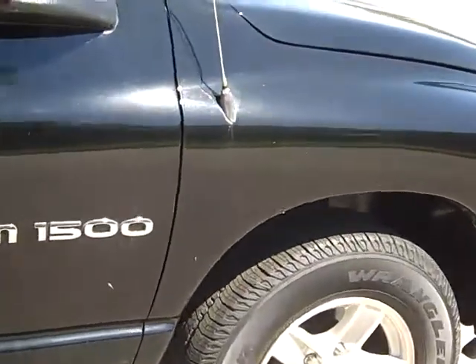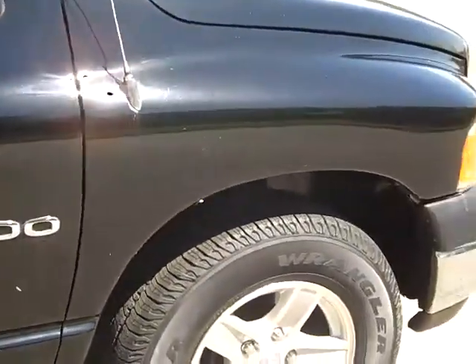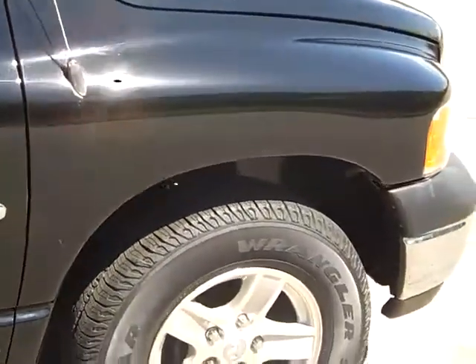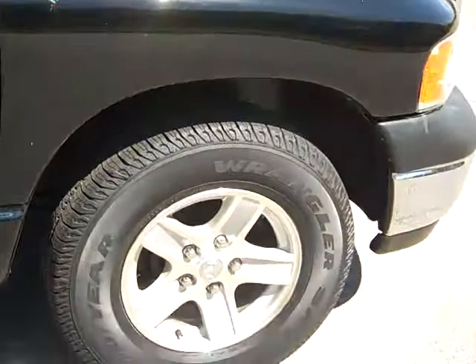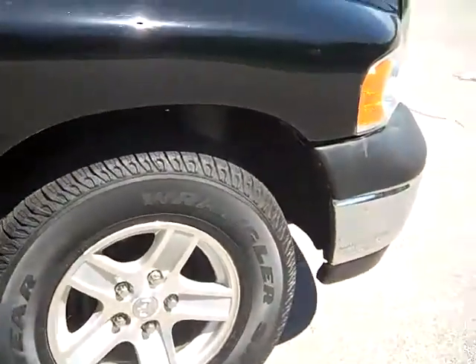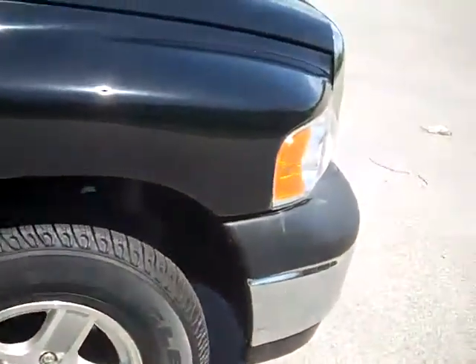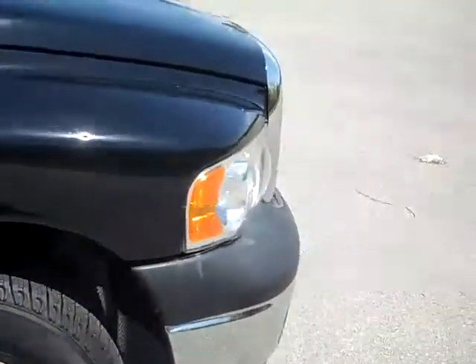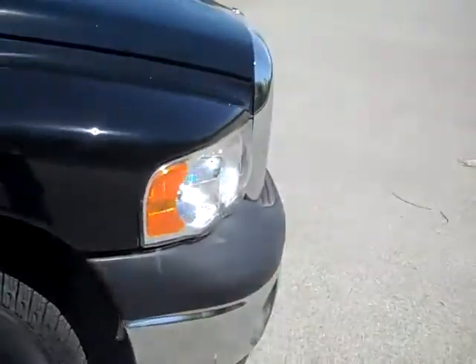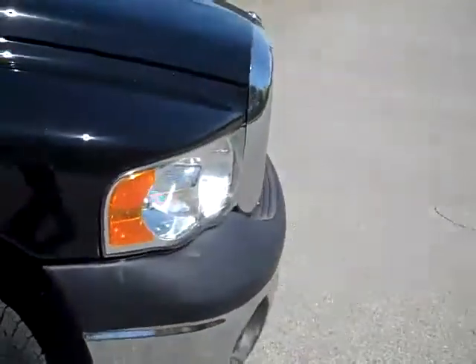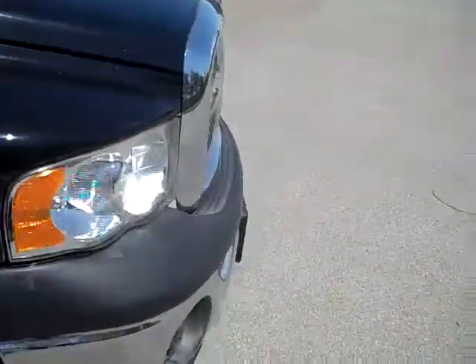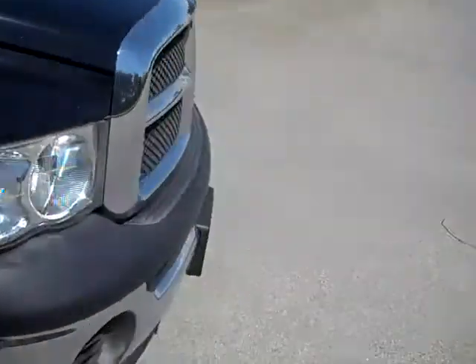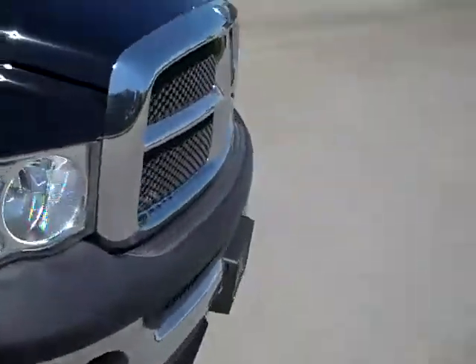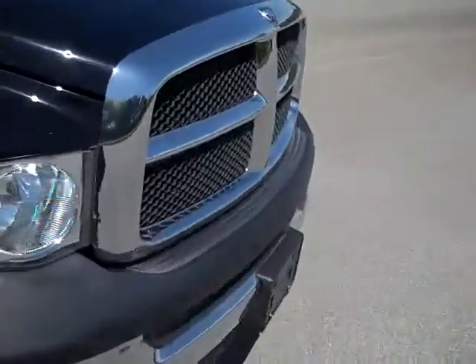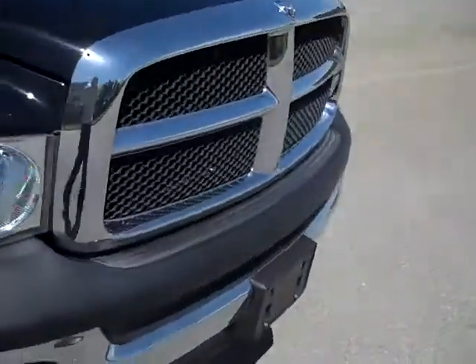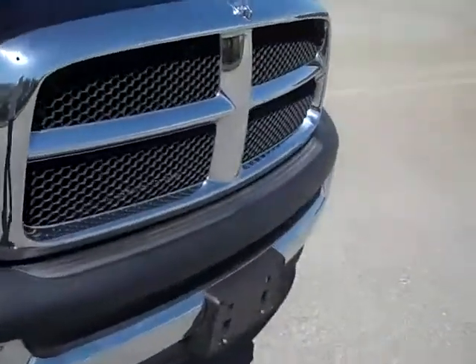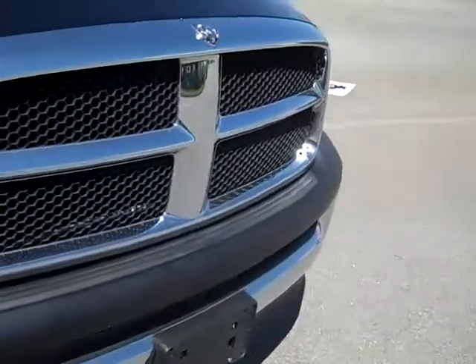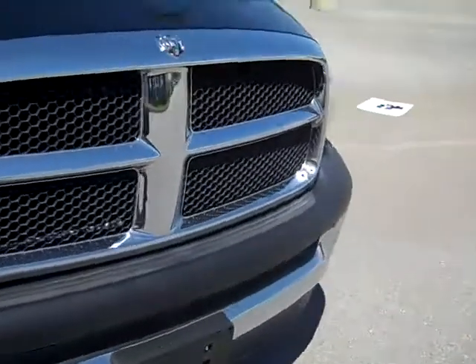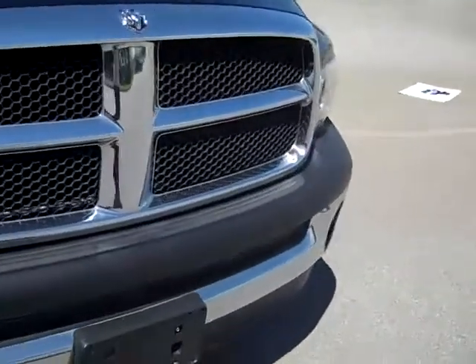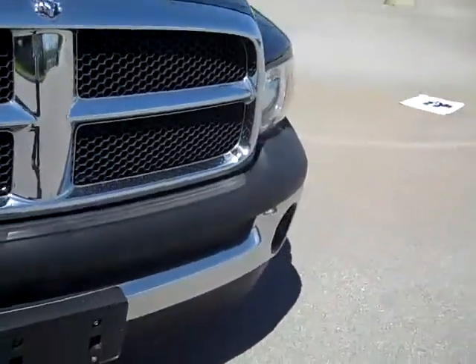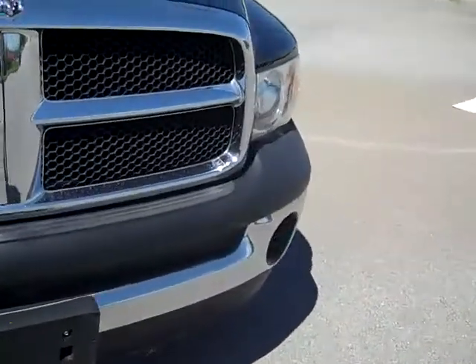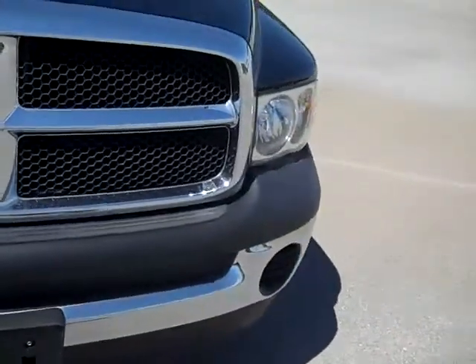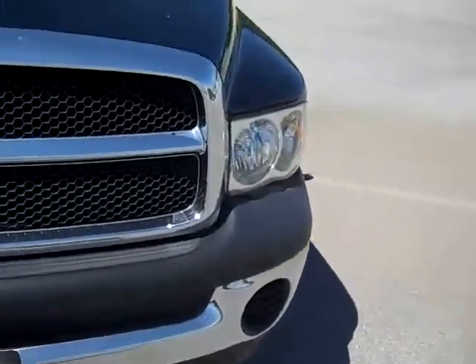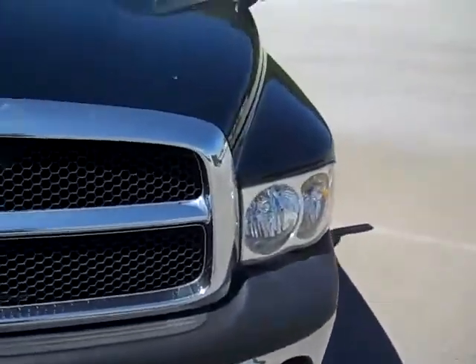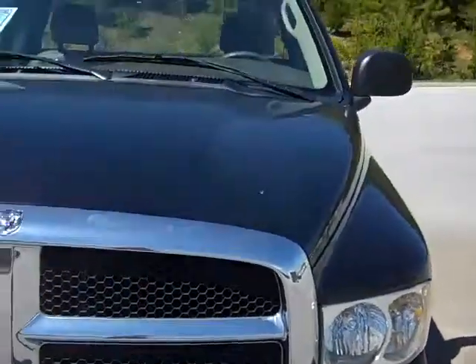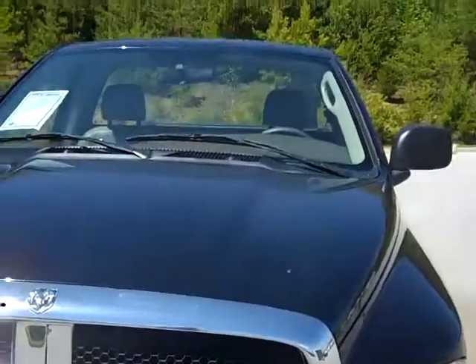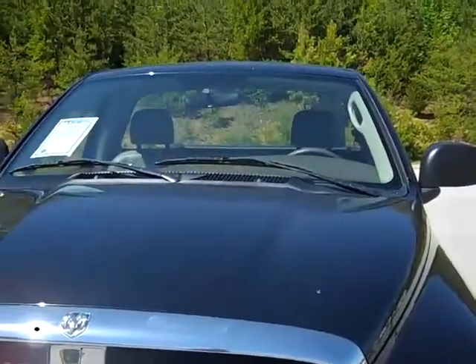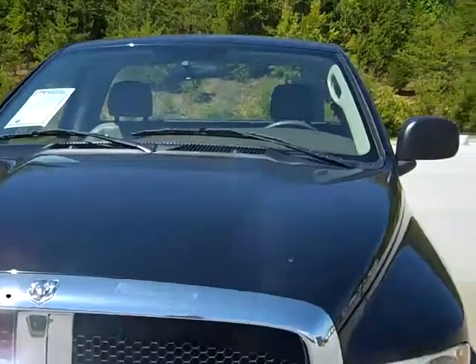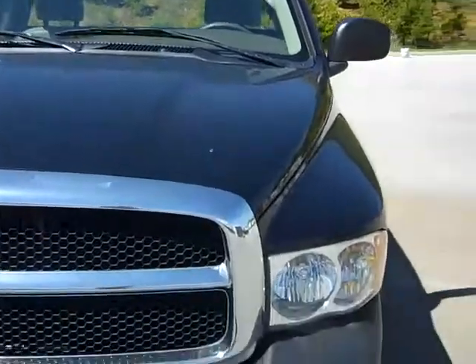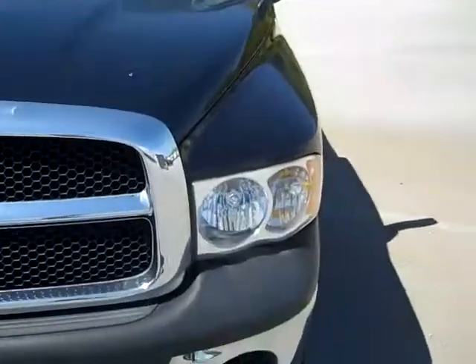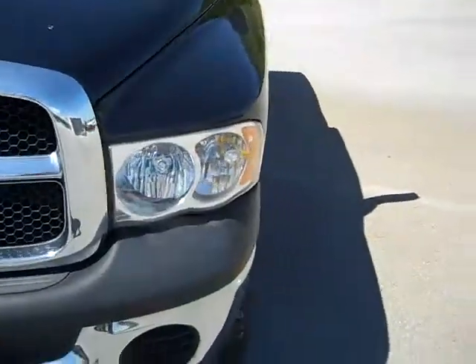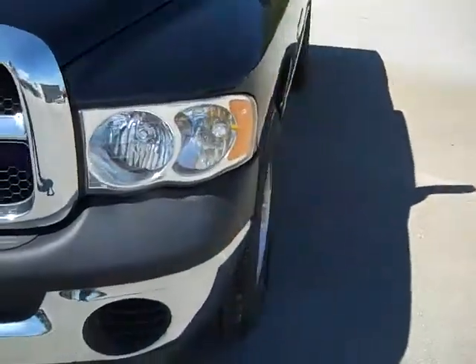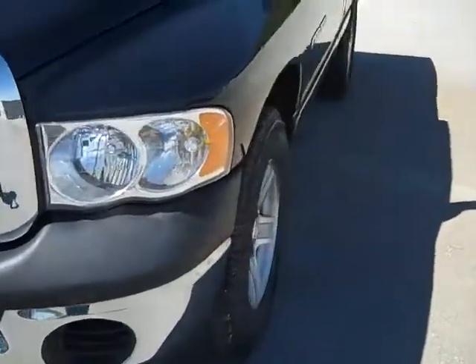A couple of light scratches, definitely can be buffed out. Very nice. Let's look on the inside.